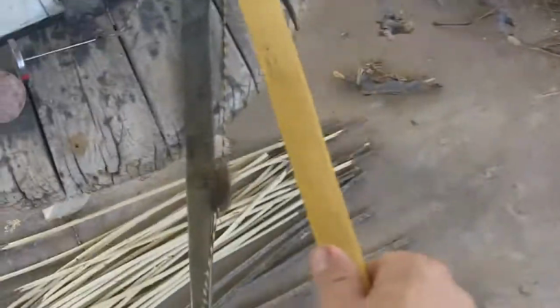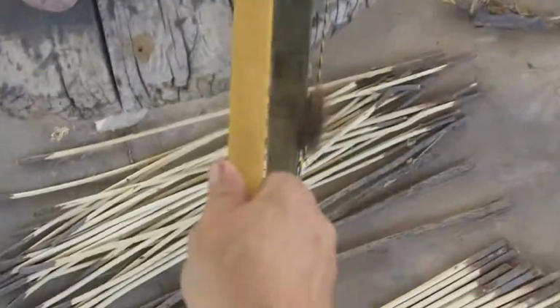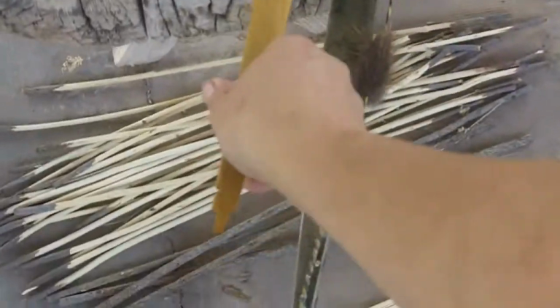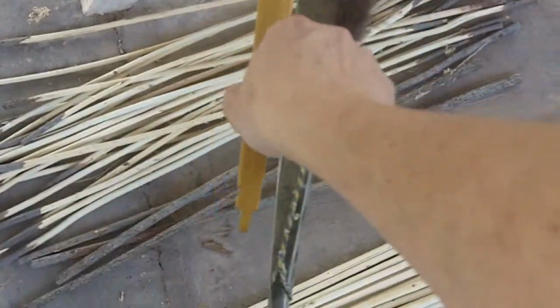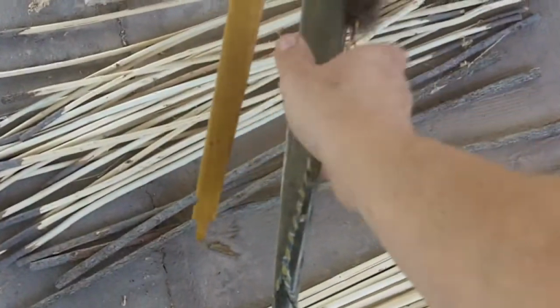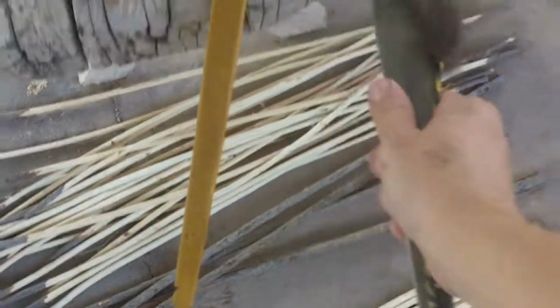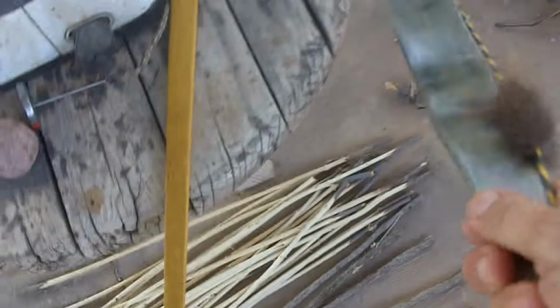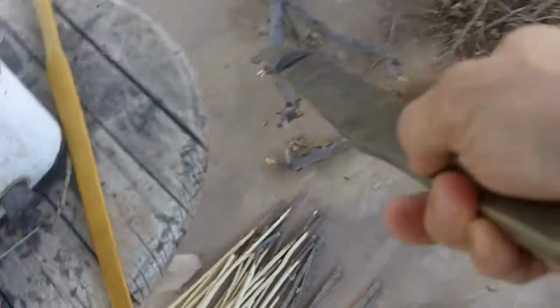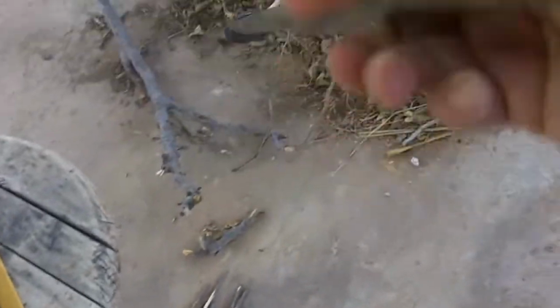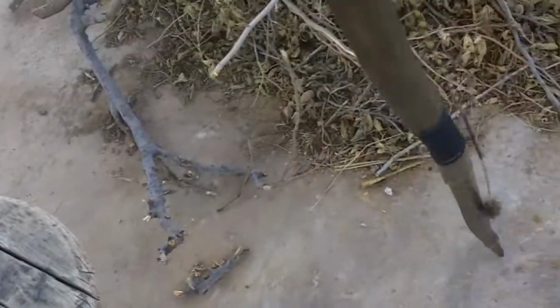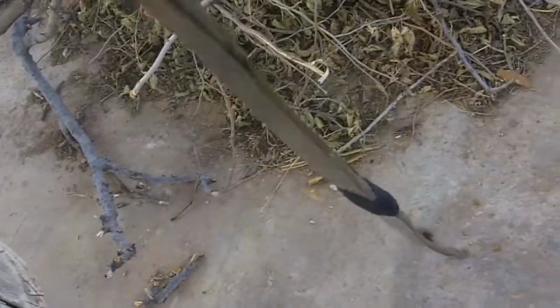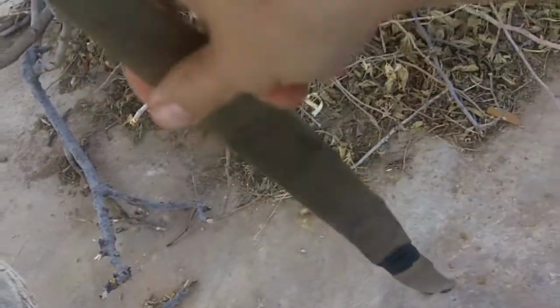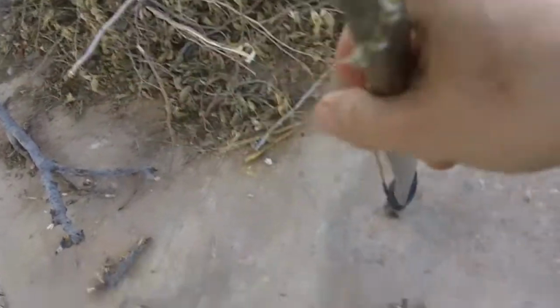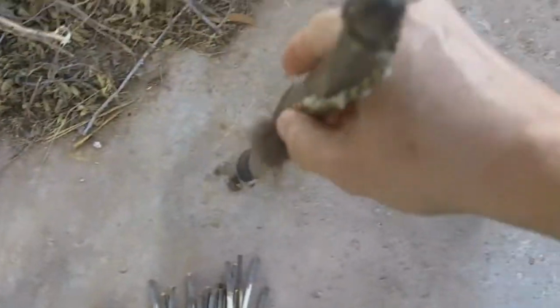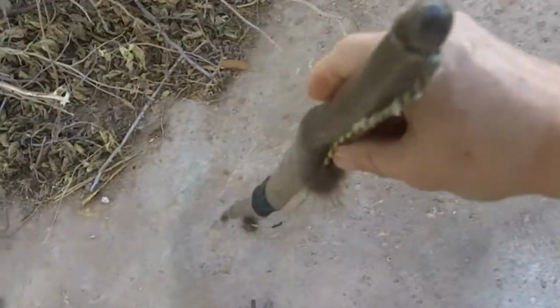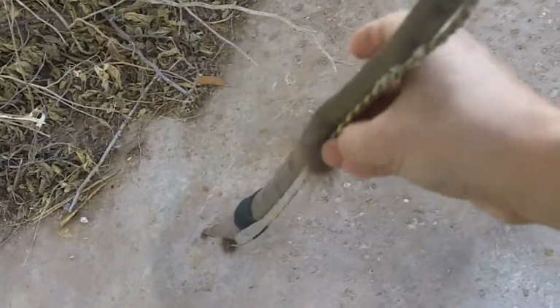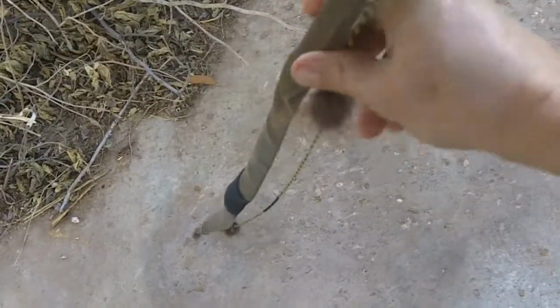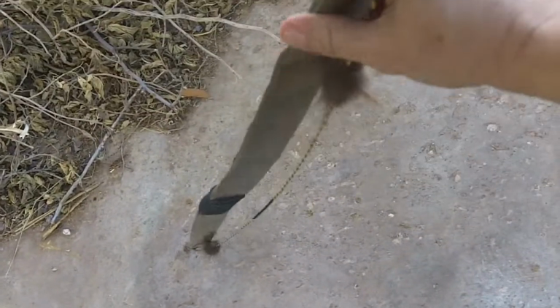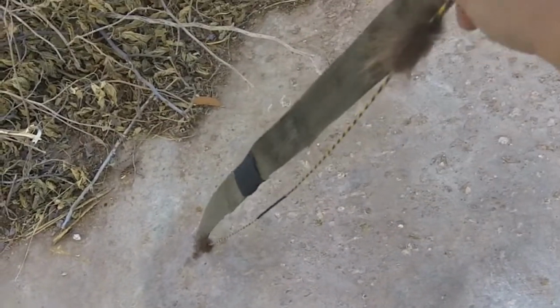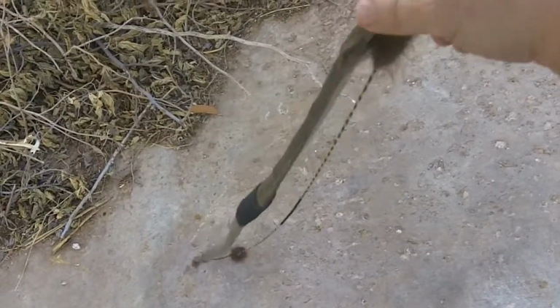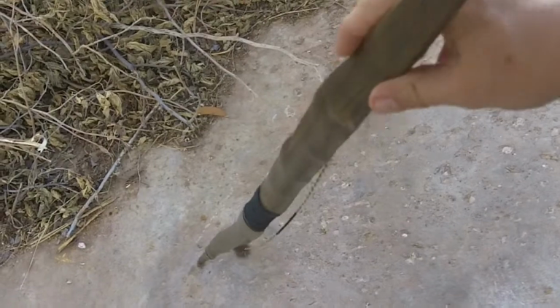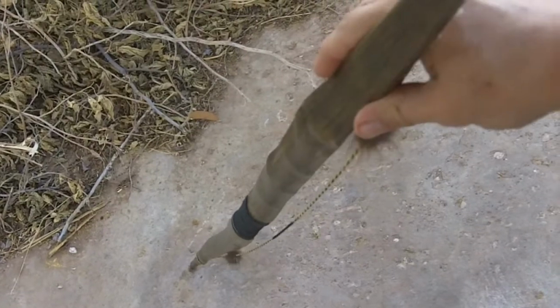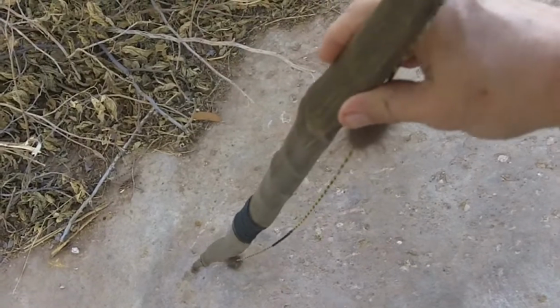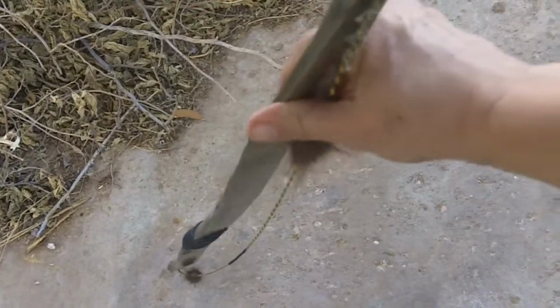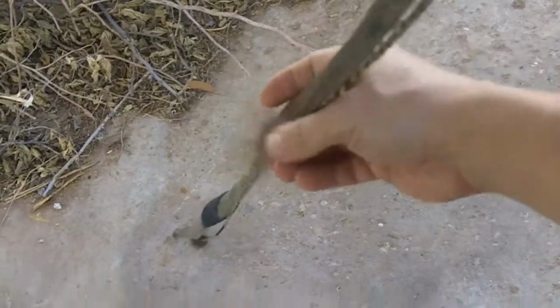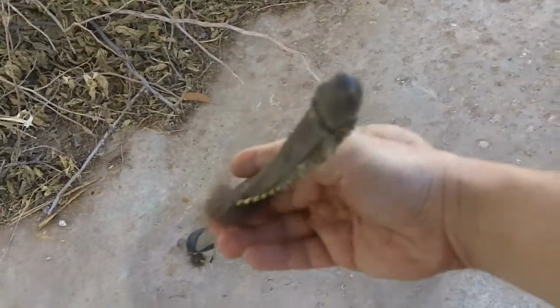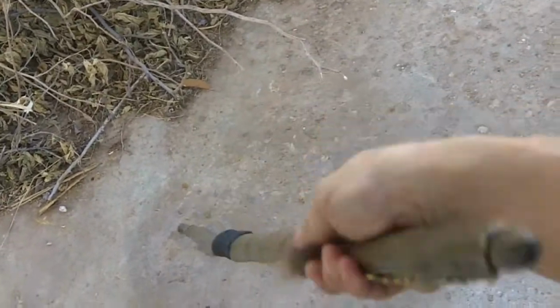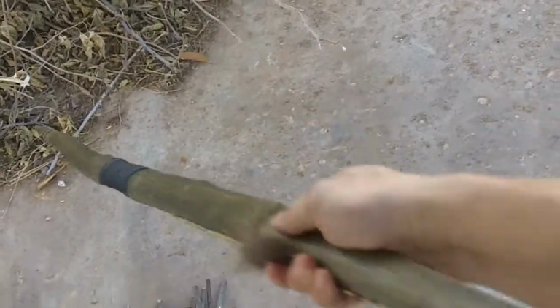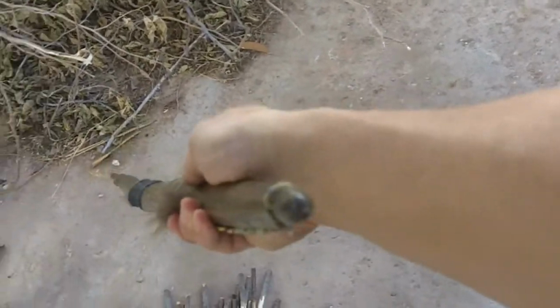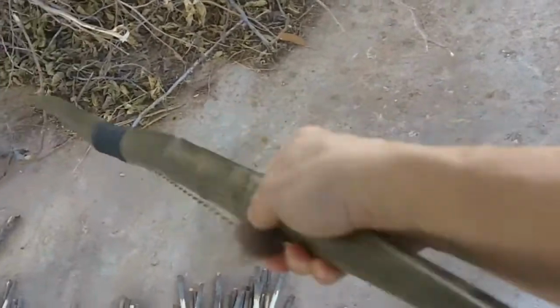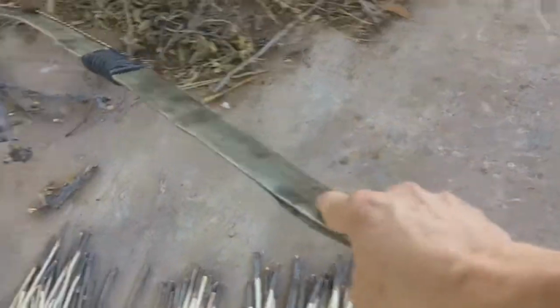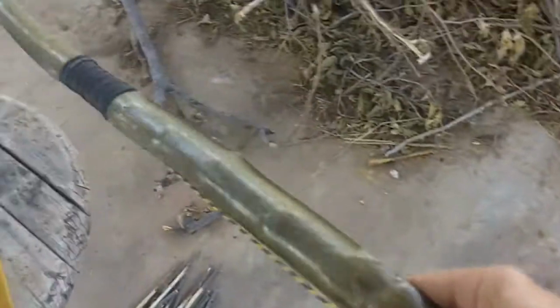This is the bow I got in trade, out of vine maple. That's awesome. I can't wait to do some hunting with it, do some shooting with it.